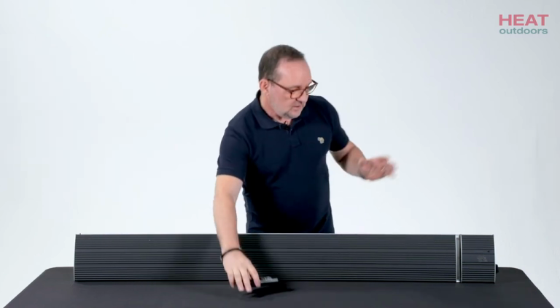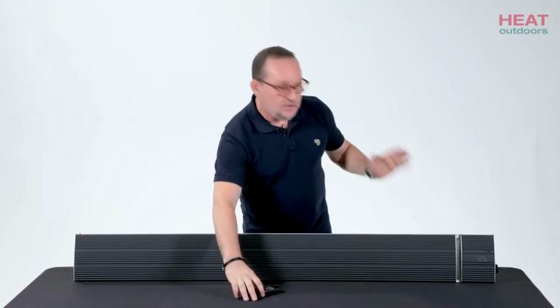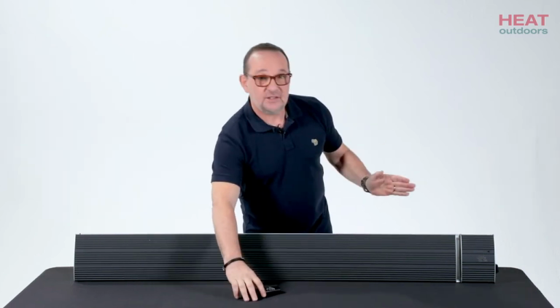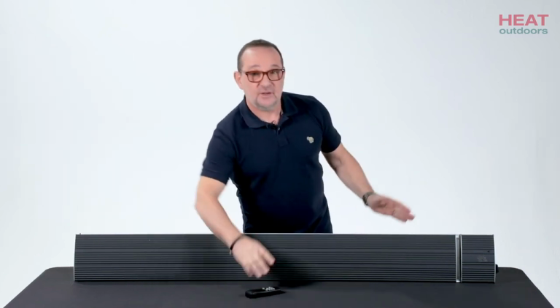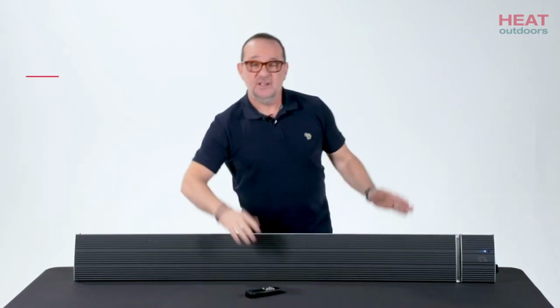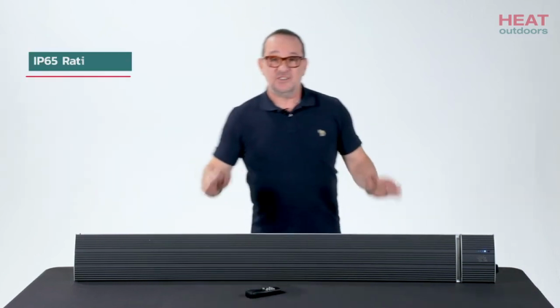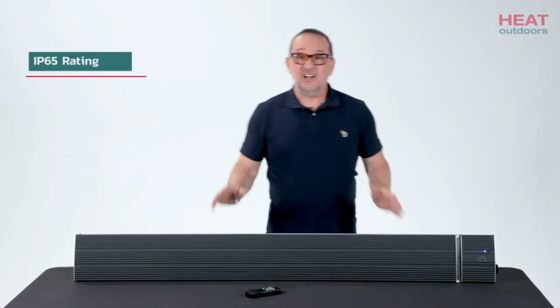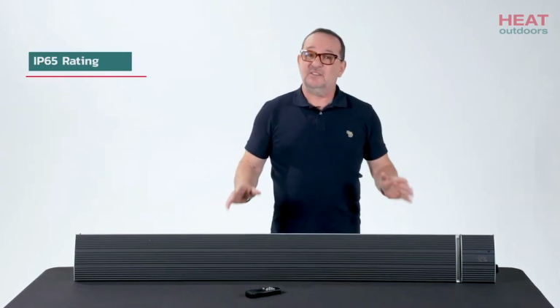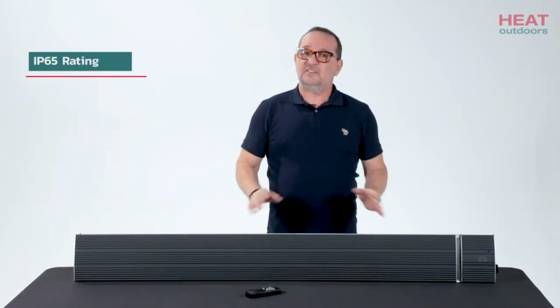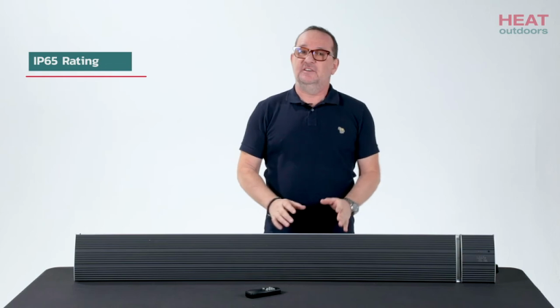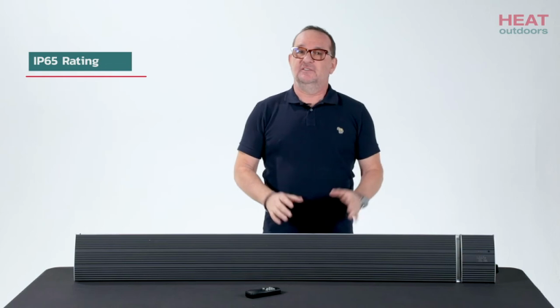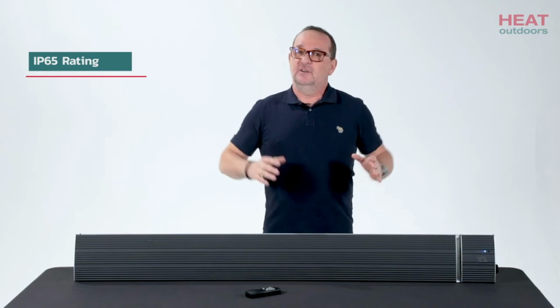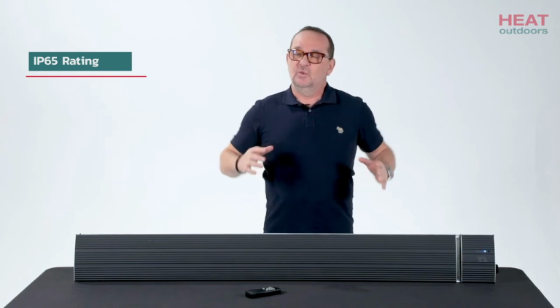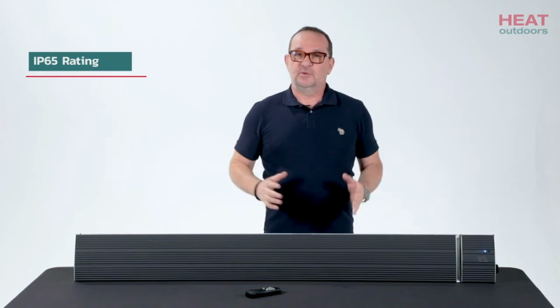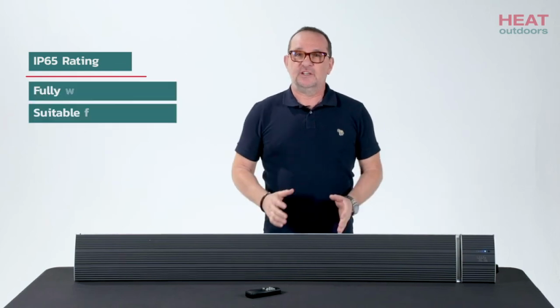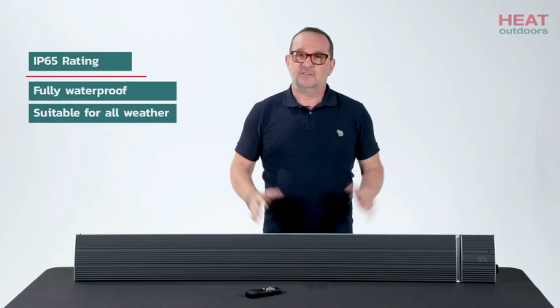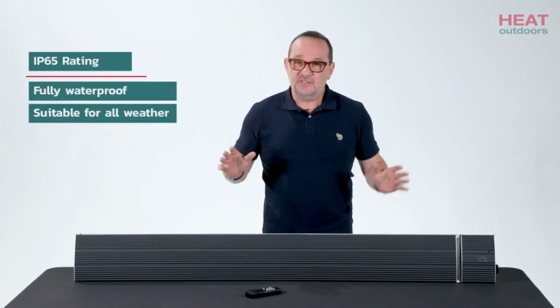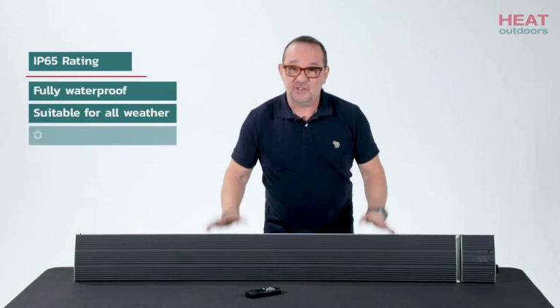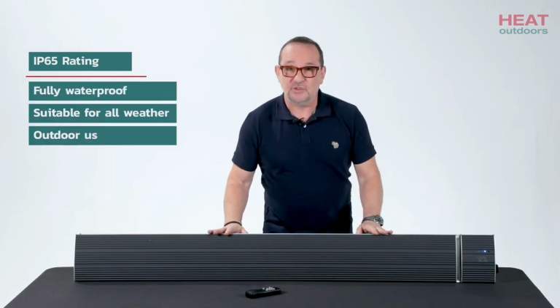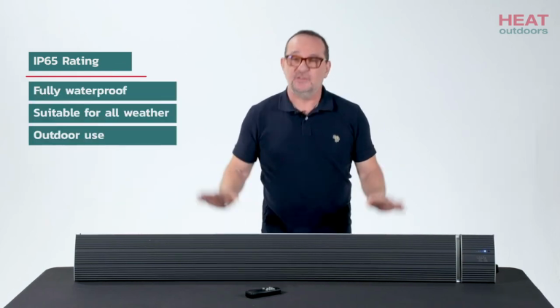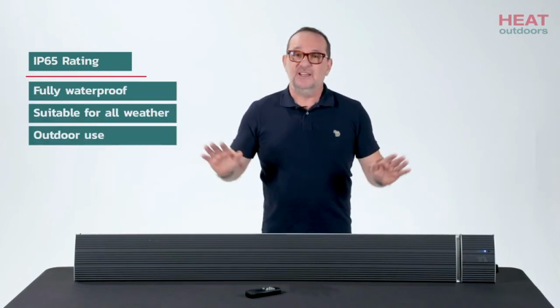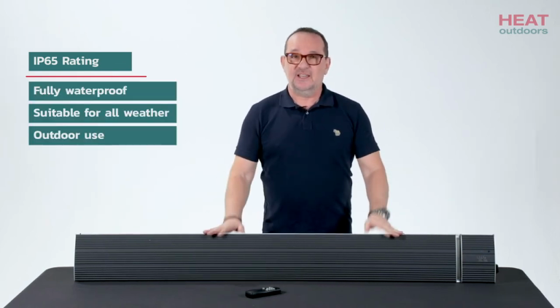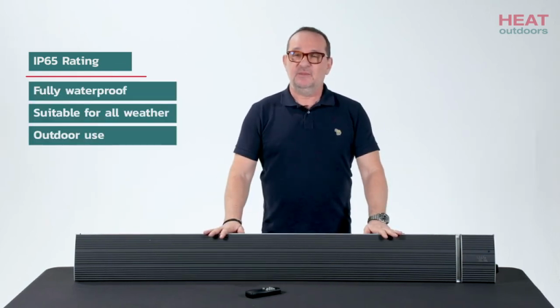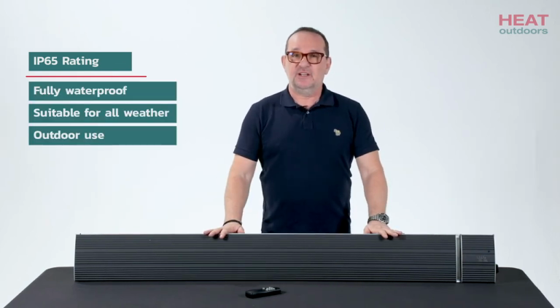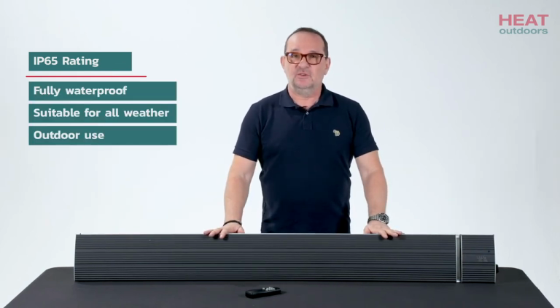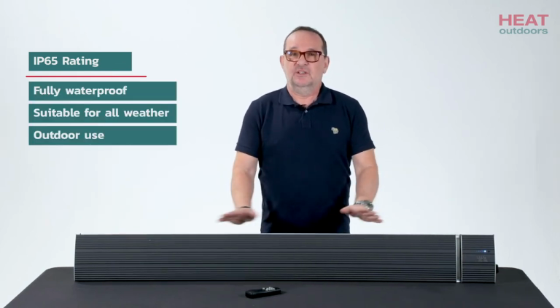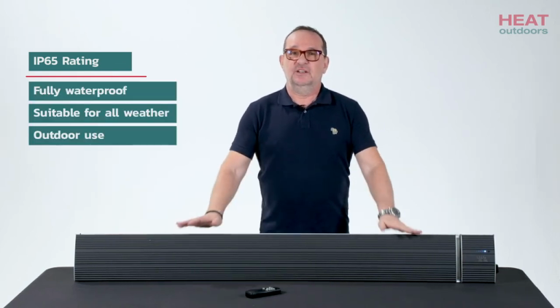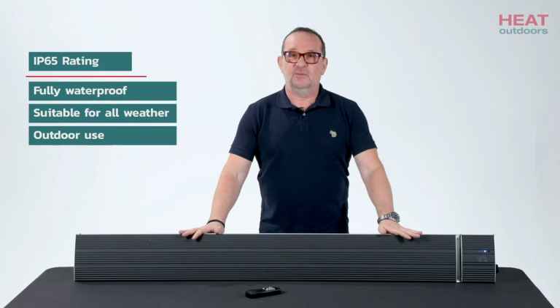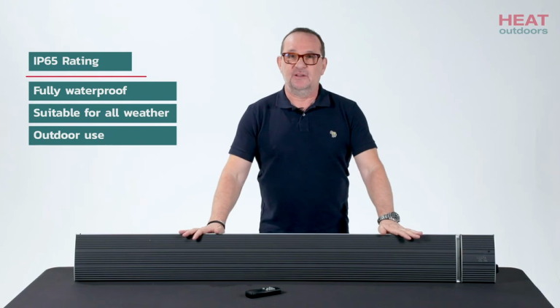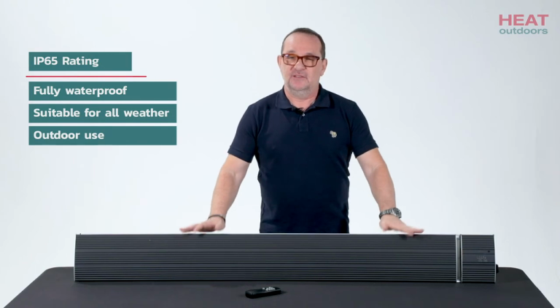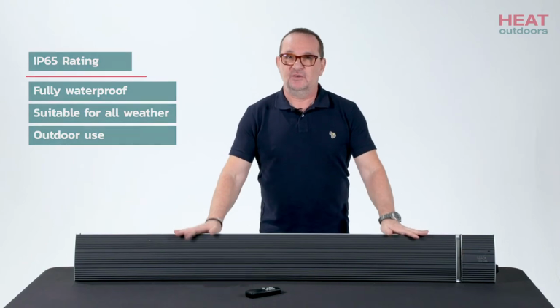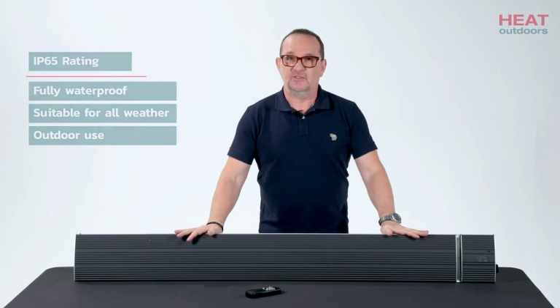The unit itself has got an IP65 waterproof rating, so it is fully waterproof. It can be mounted outdoors in any weather — that's not an issue.